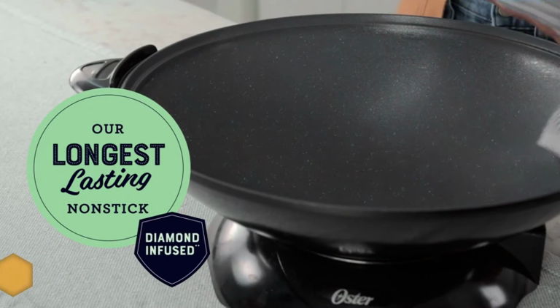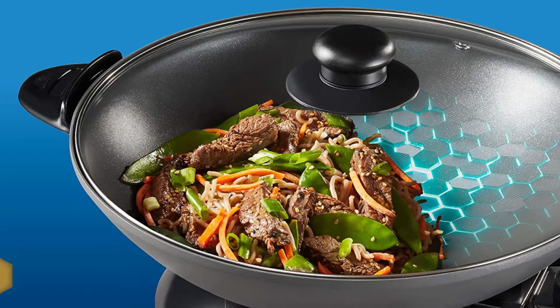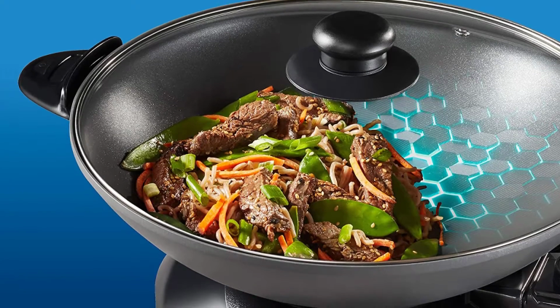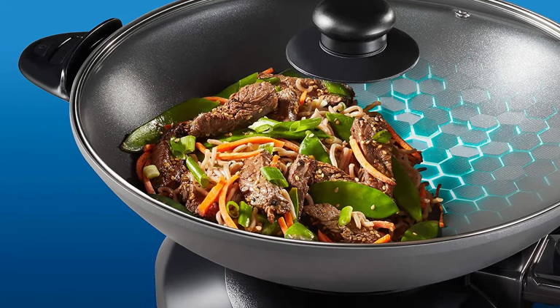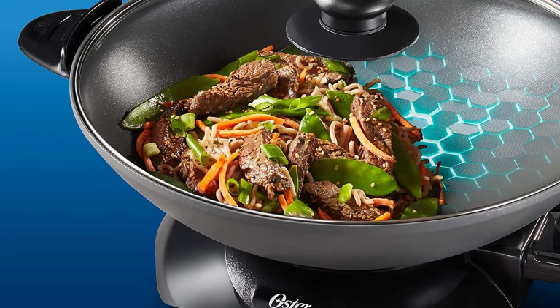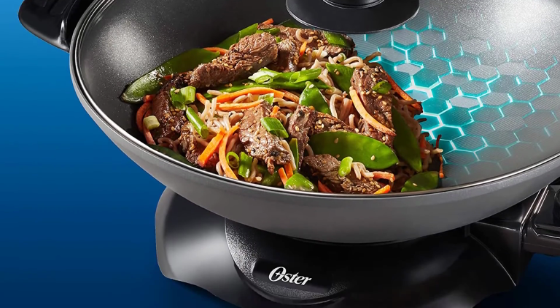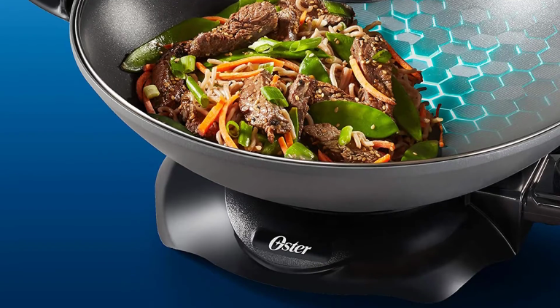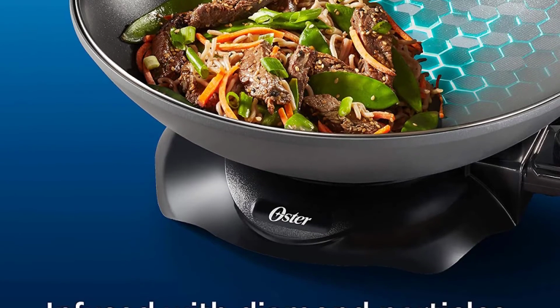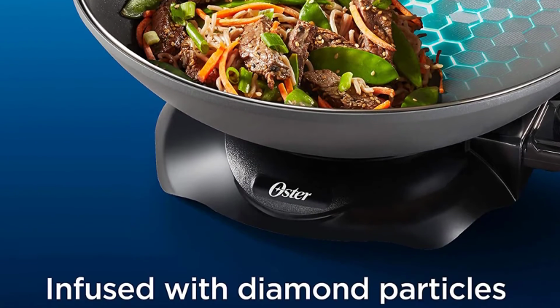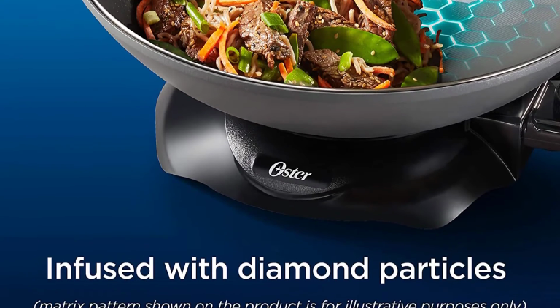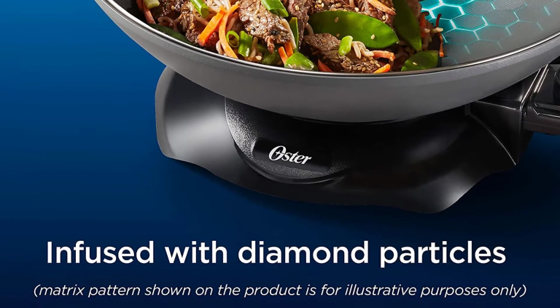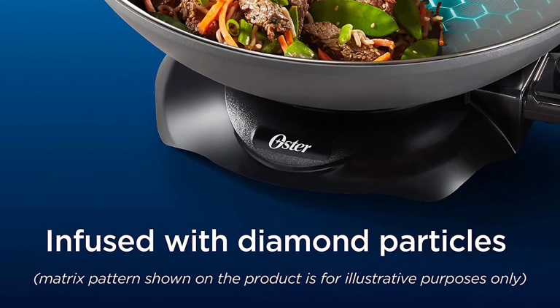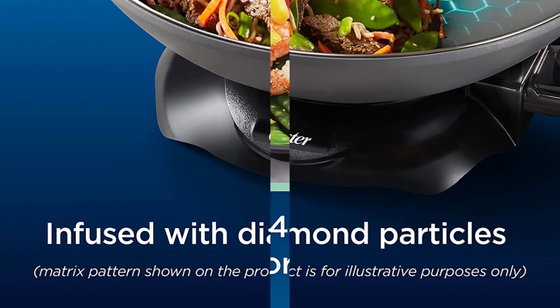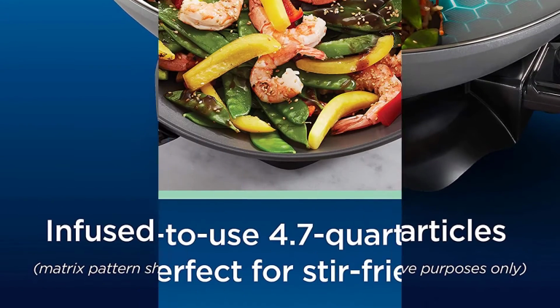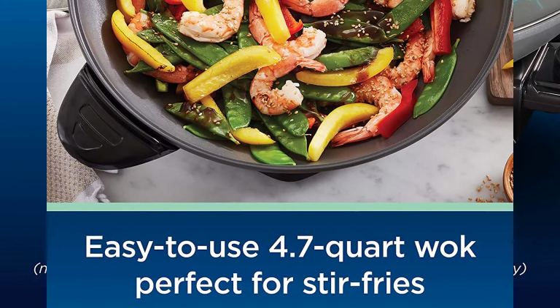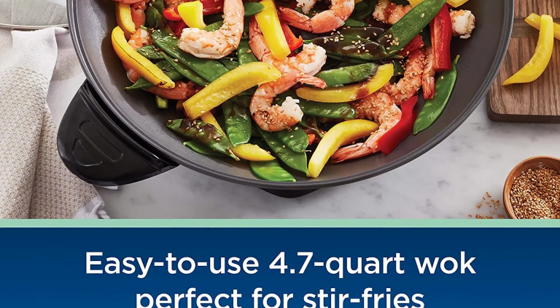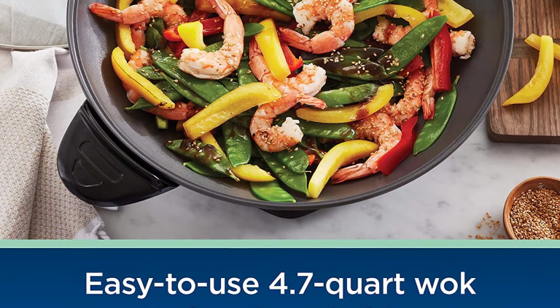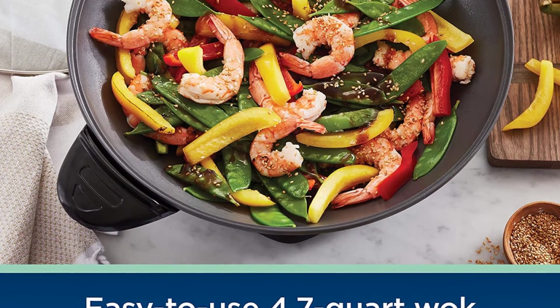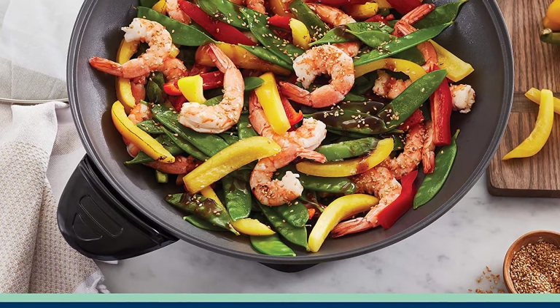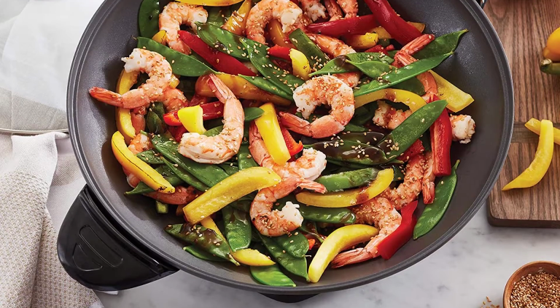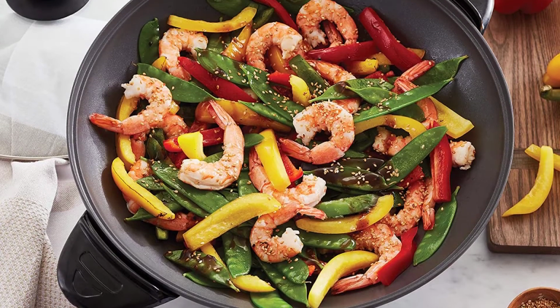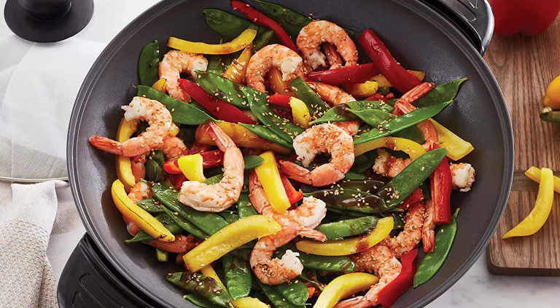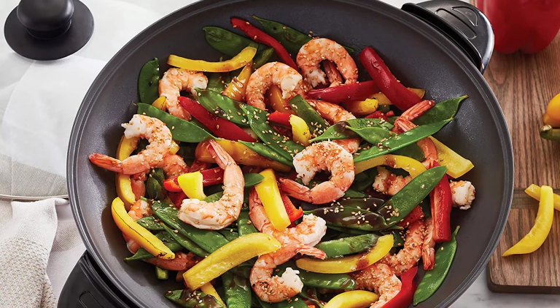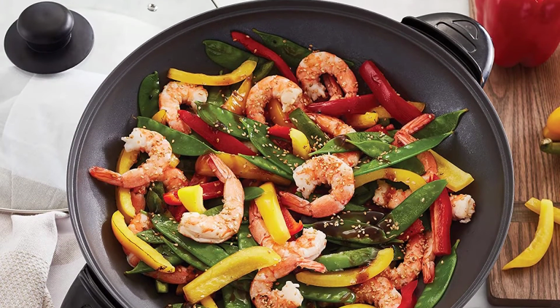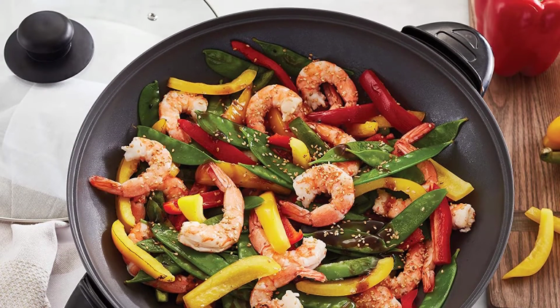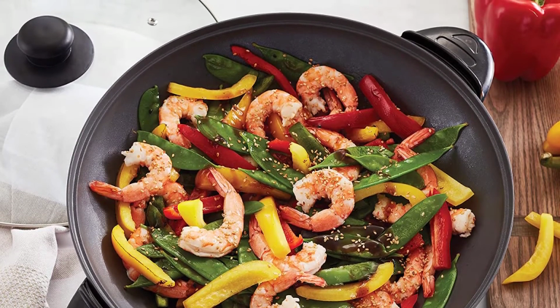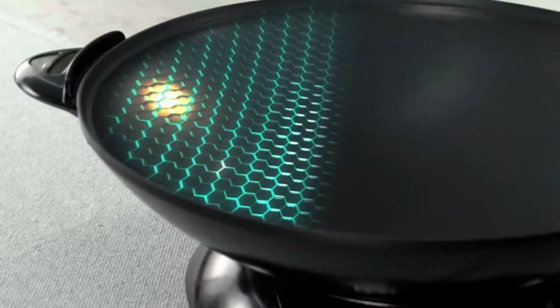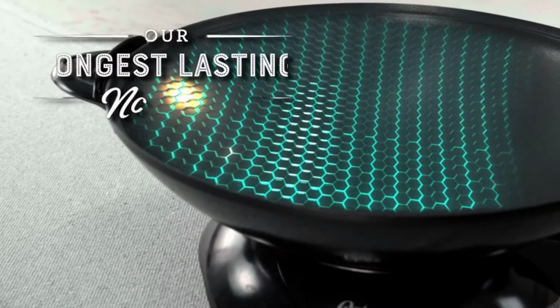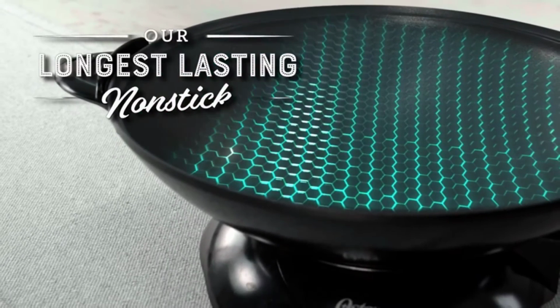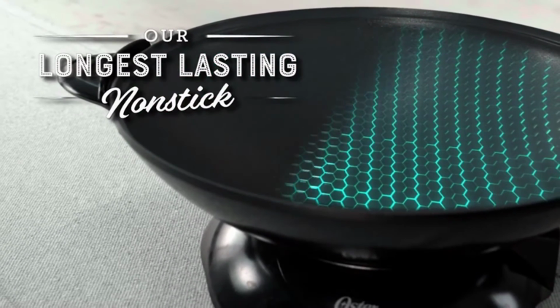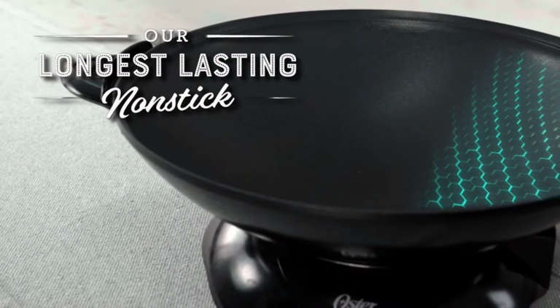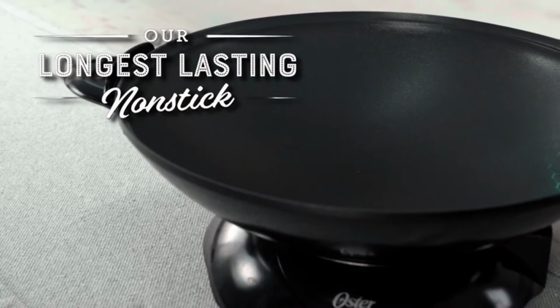This 4.7 quart walk includes a tempered glass lid with a cool touch knob, plus cool touch handles on the sides. The removable temperature probe easily lets you adjust the temperature for cooking a variety of foods.